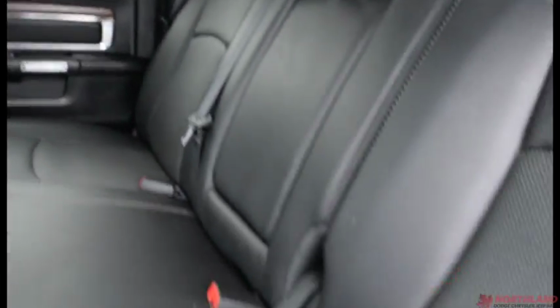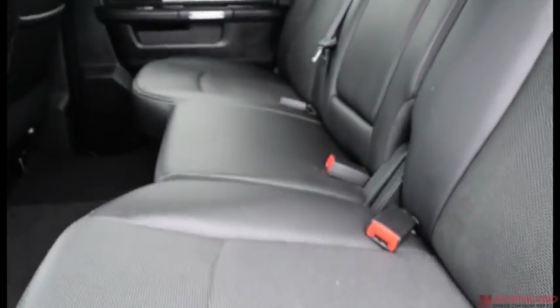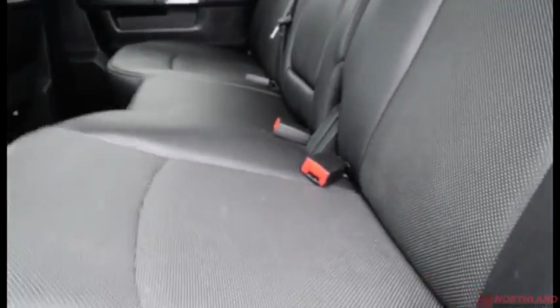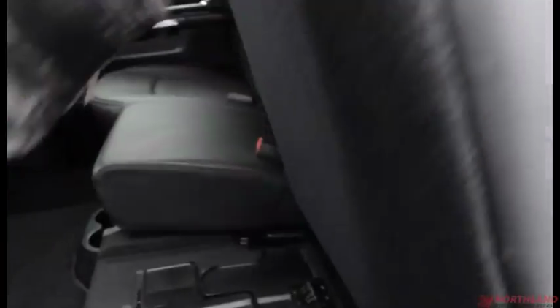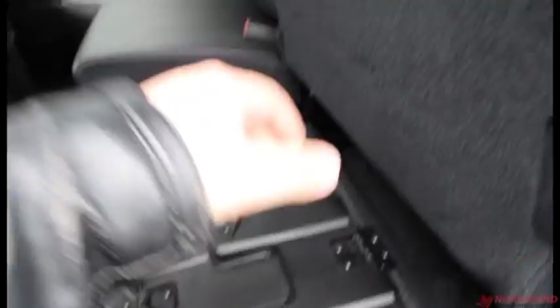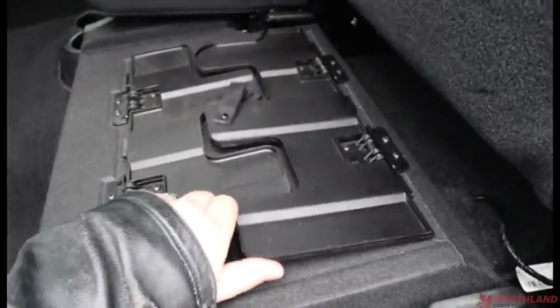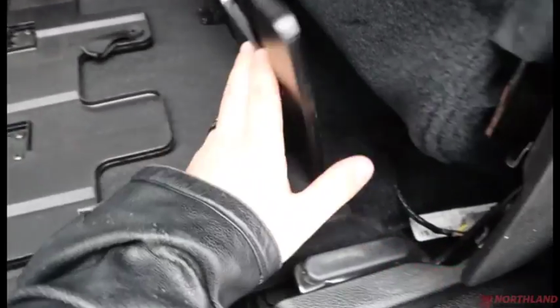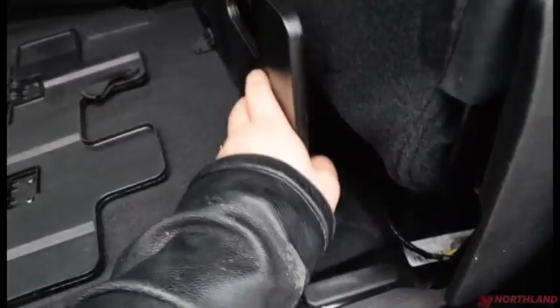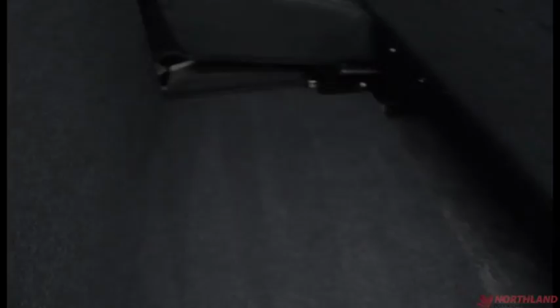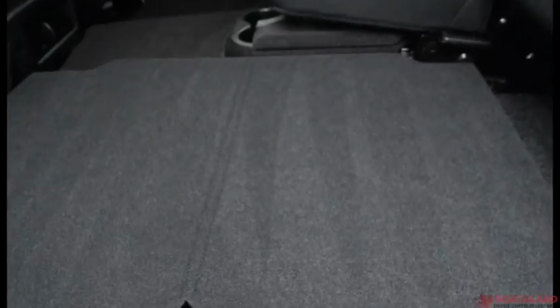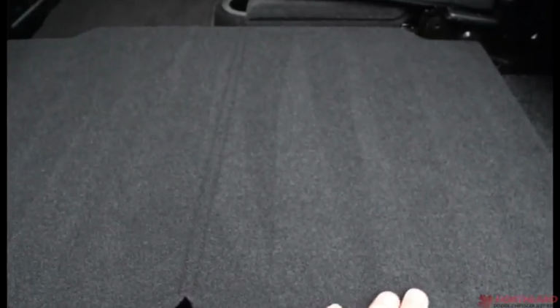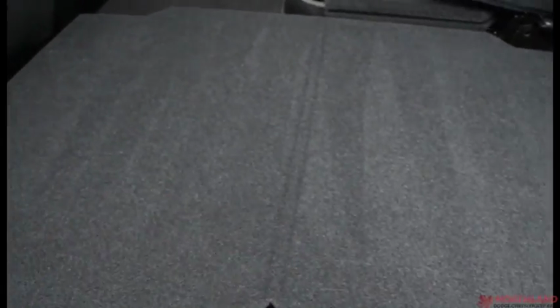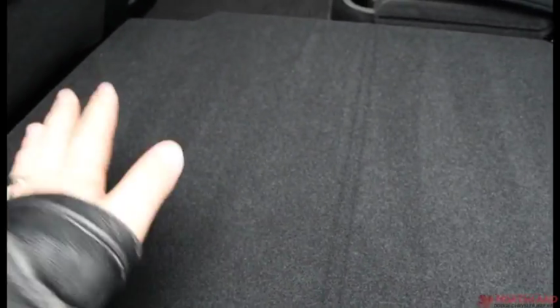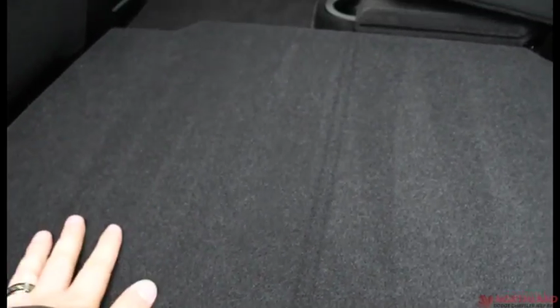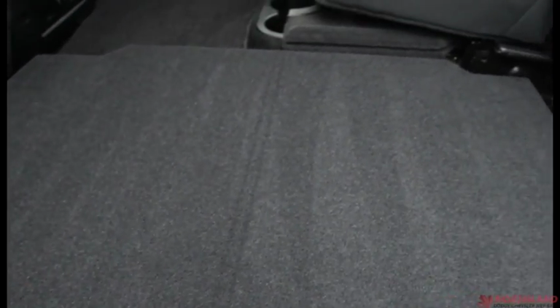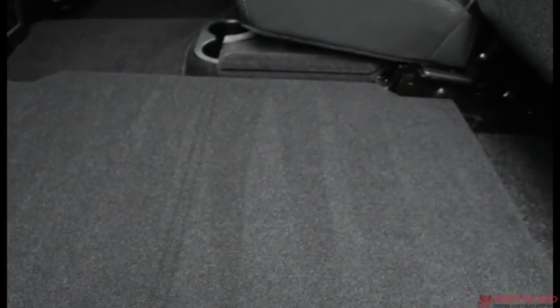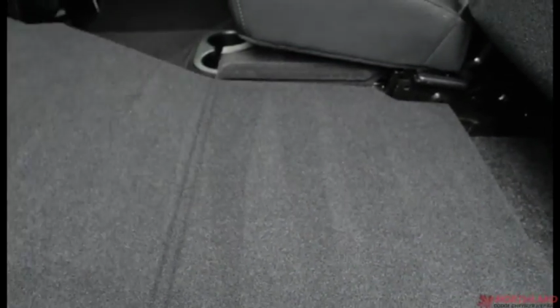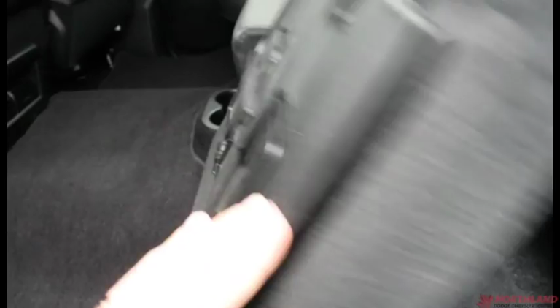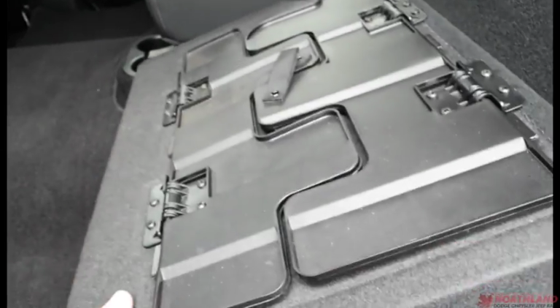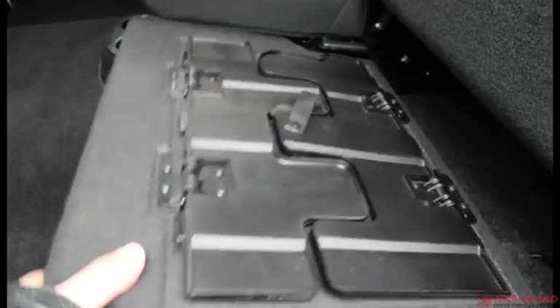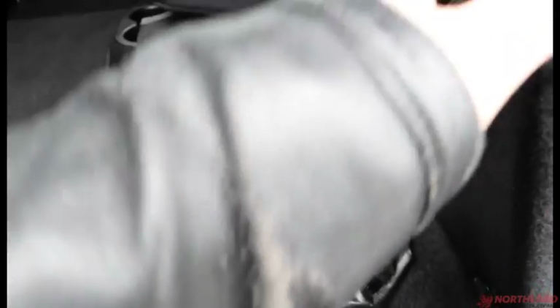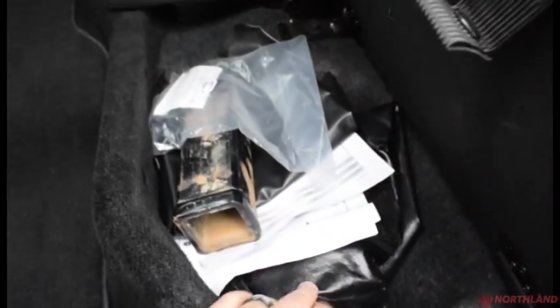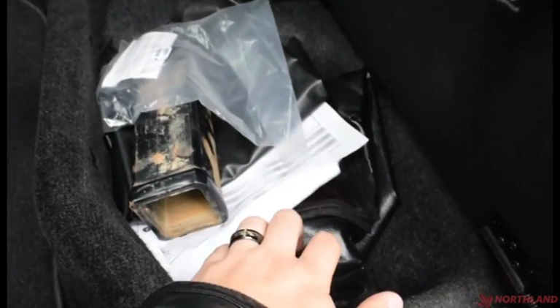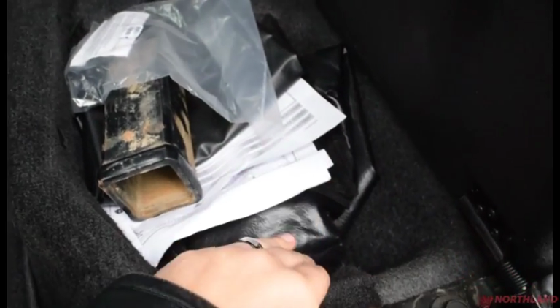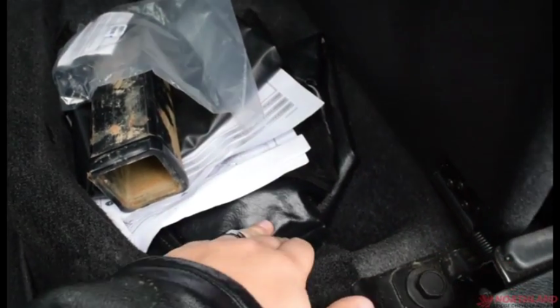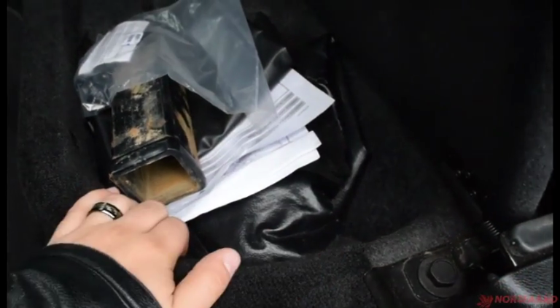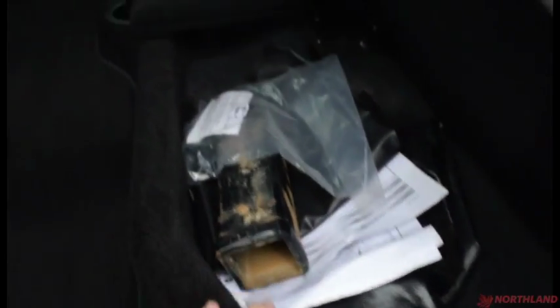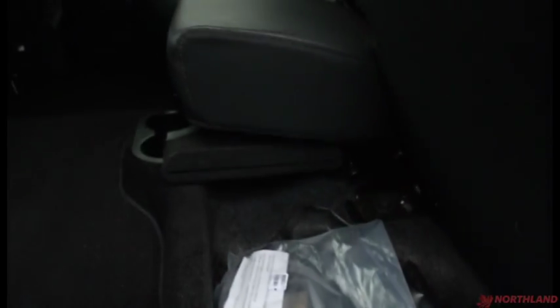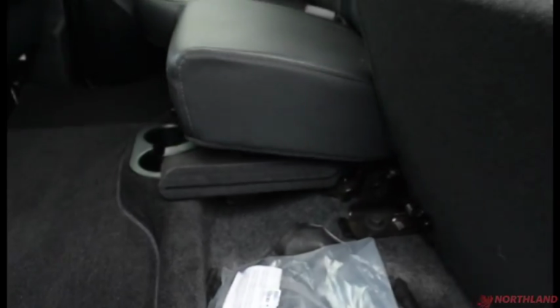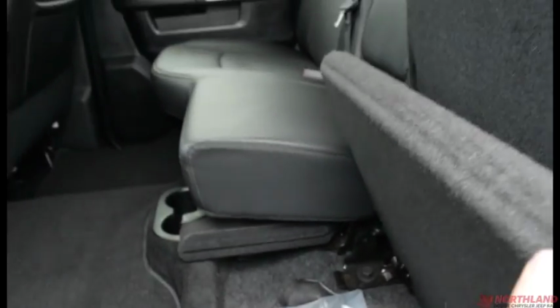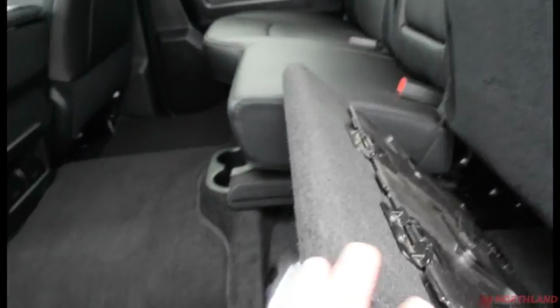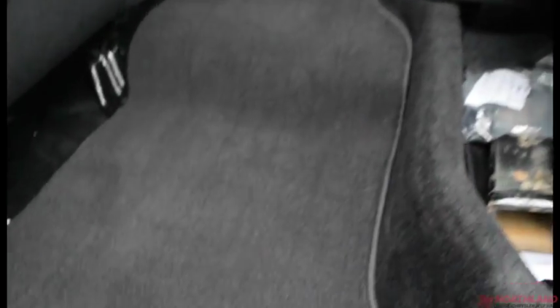You can also fold the seat bottom up and fold the seatback down to have a flat surface to put stuff on top of. There is some storage underneath the seat and there is a subwoofer on the other side.